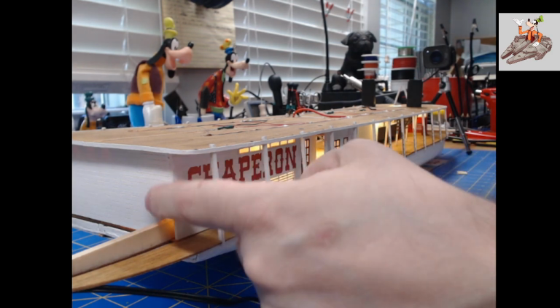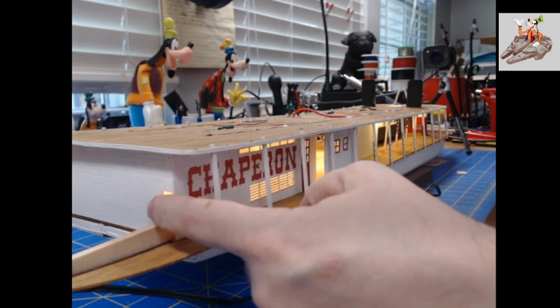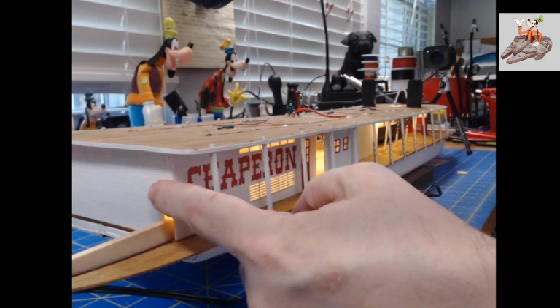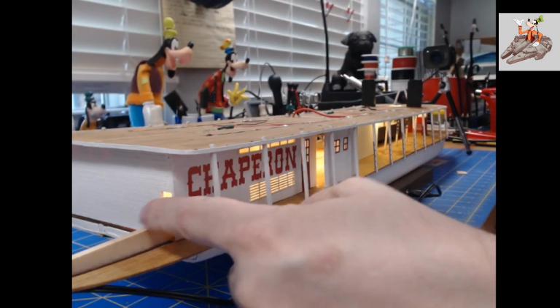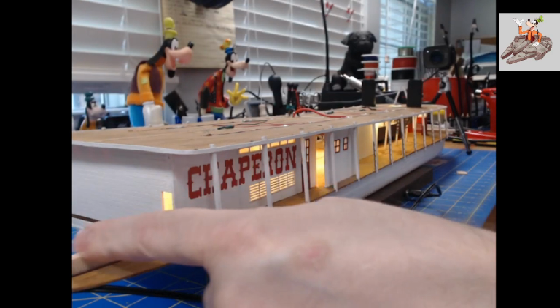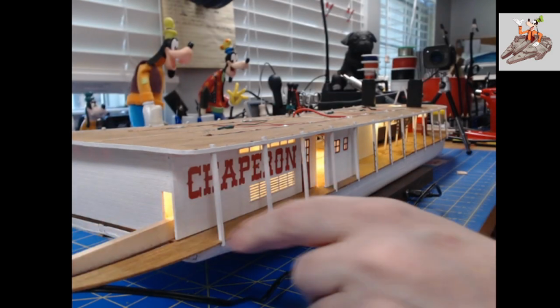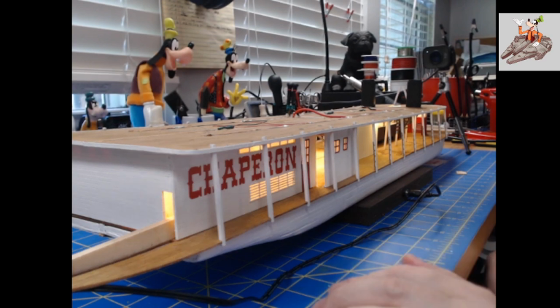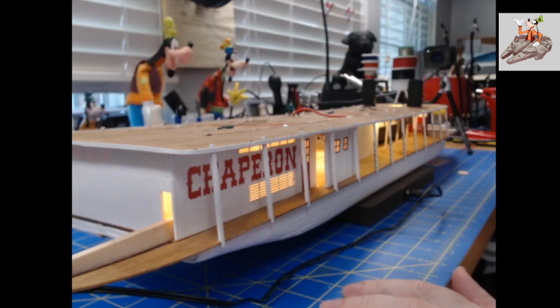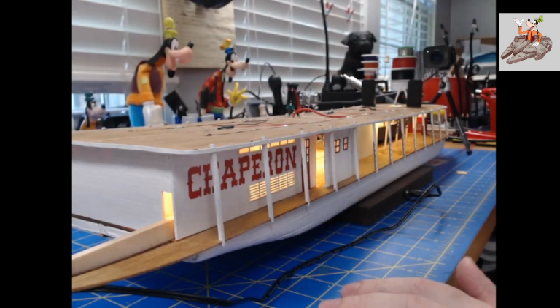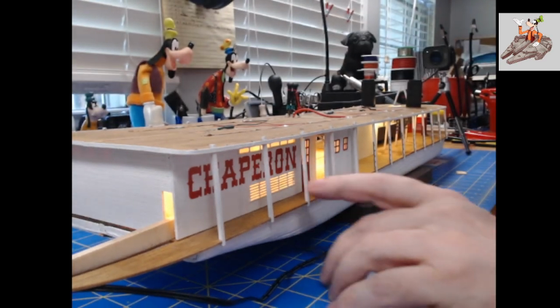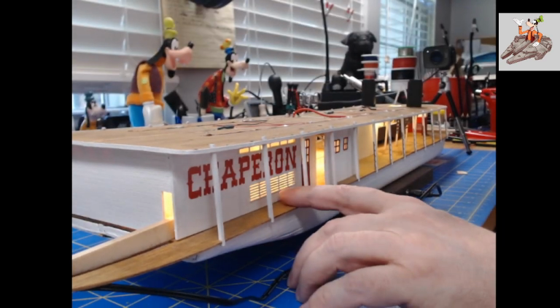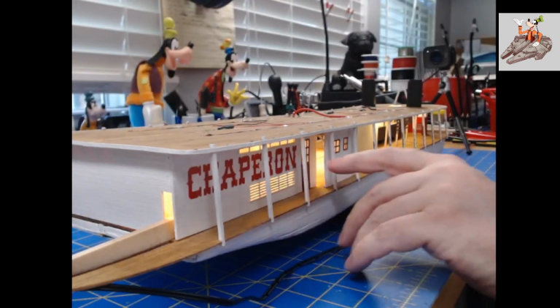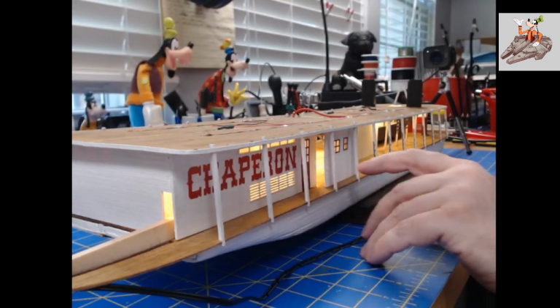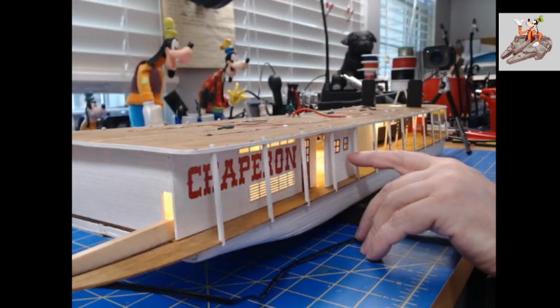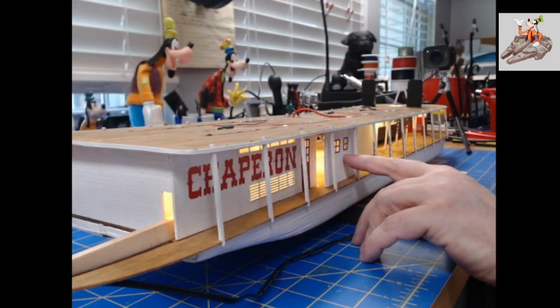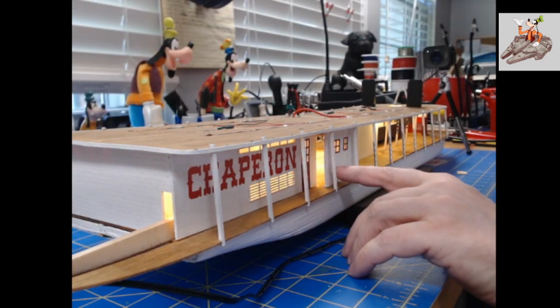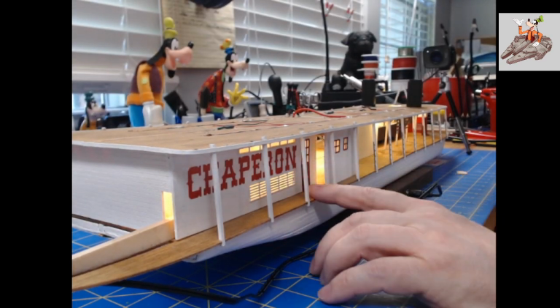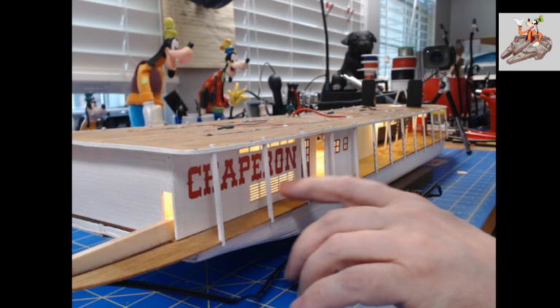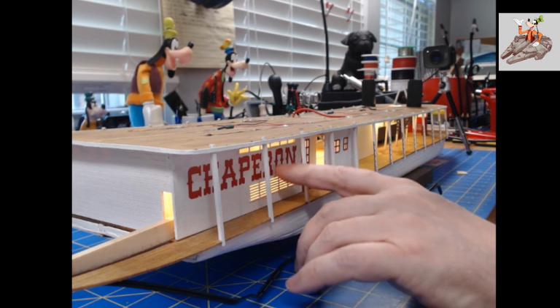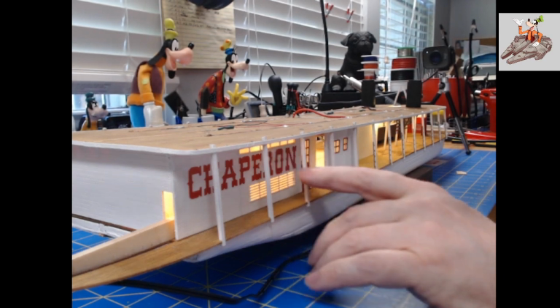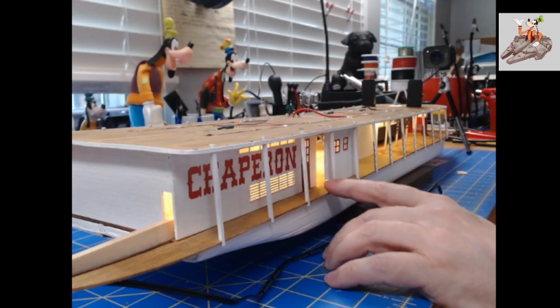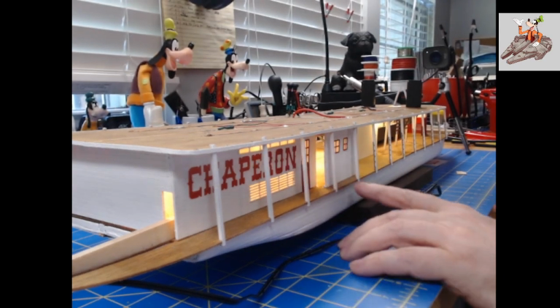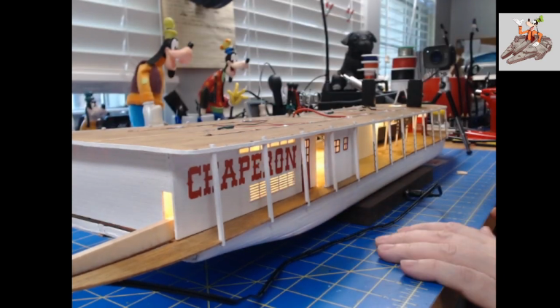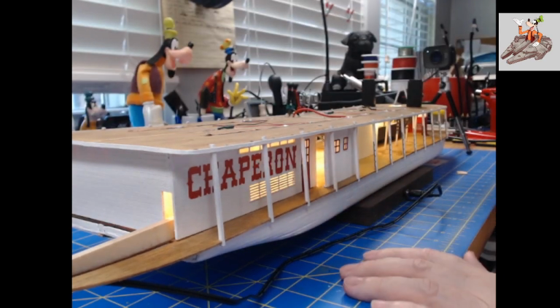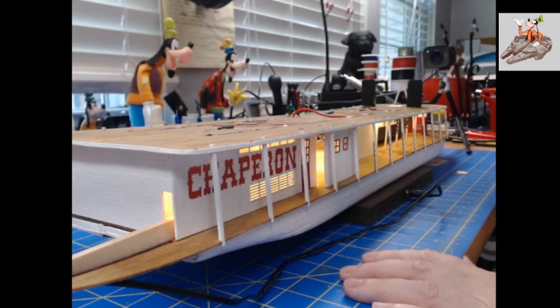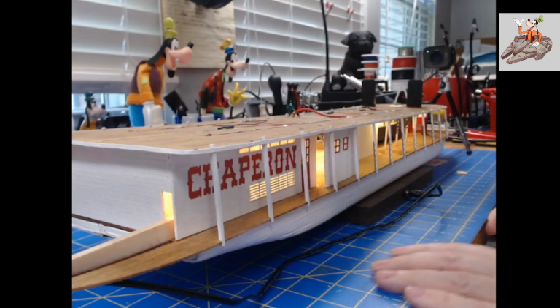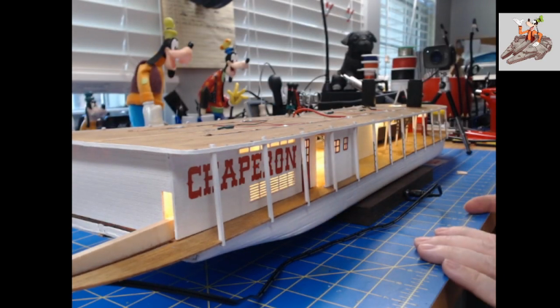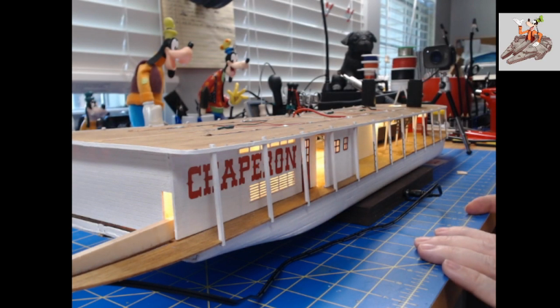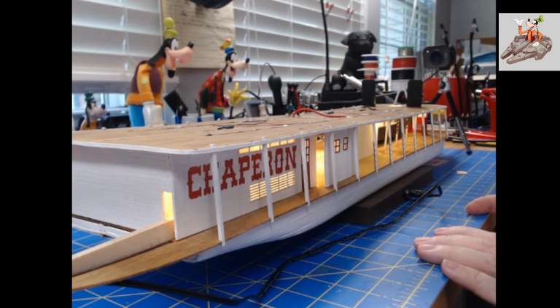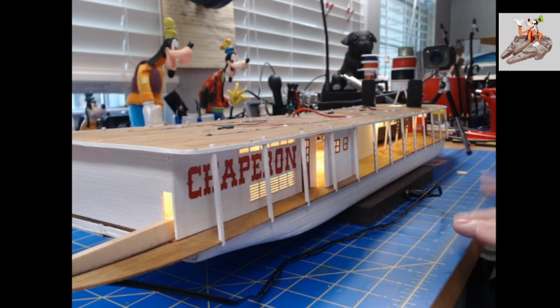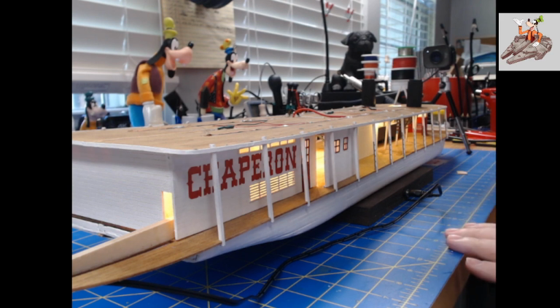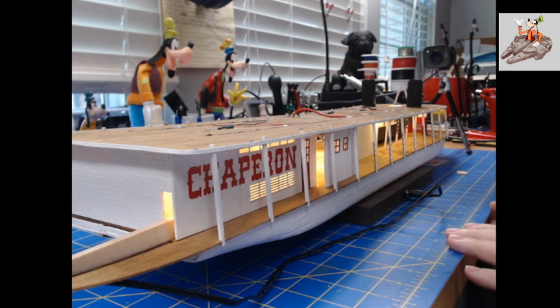This is going to be where one of the arms comes to power the stern wheel. The windows have all been fitted — I put plastic behind them all and frosted them a little bit so you can't see what's going on in there.